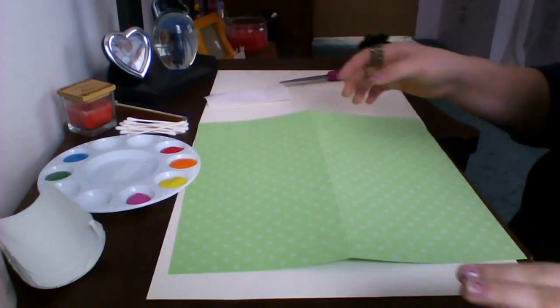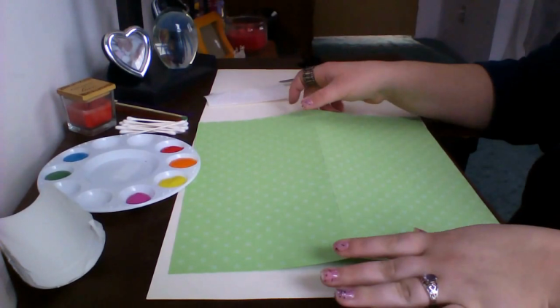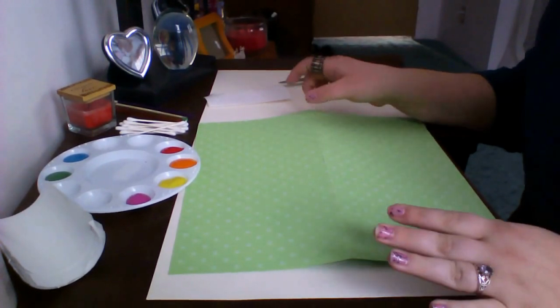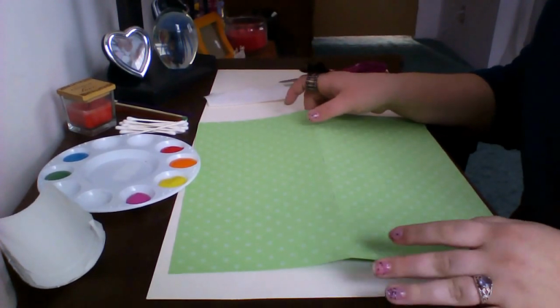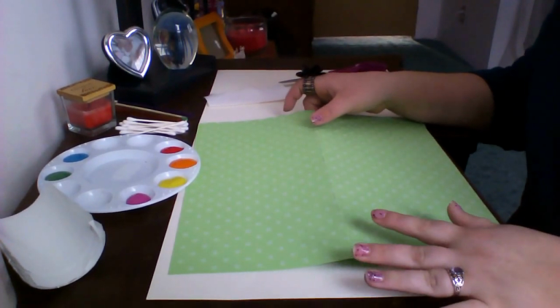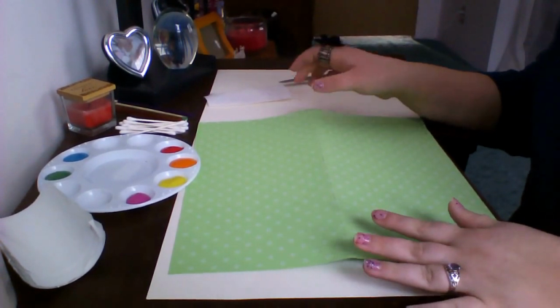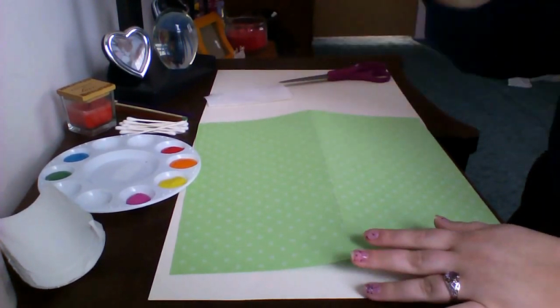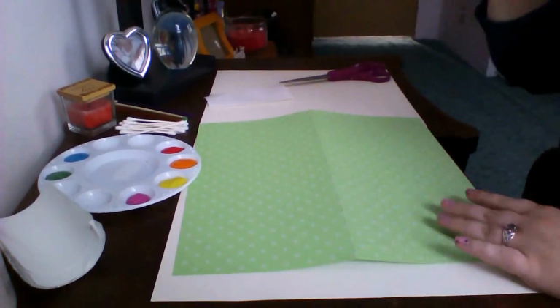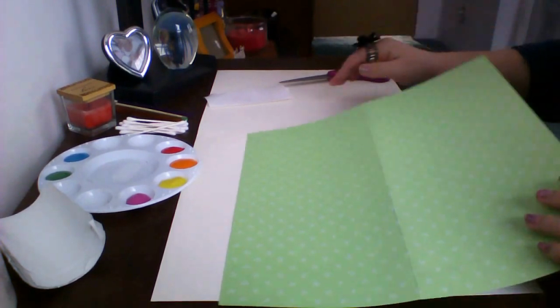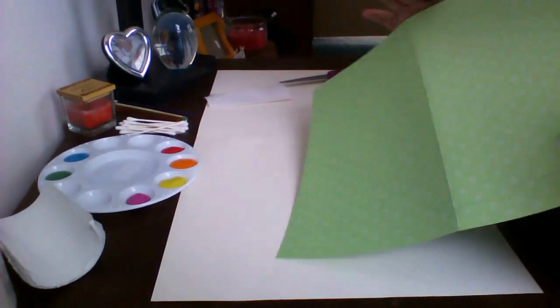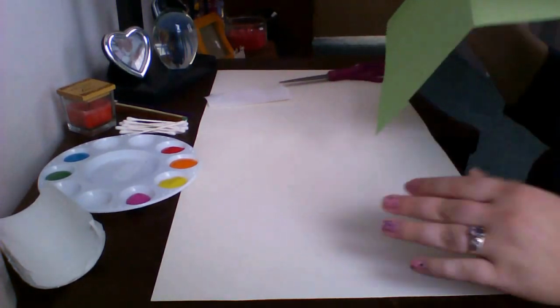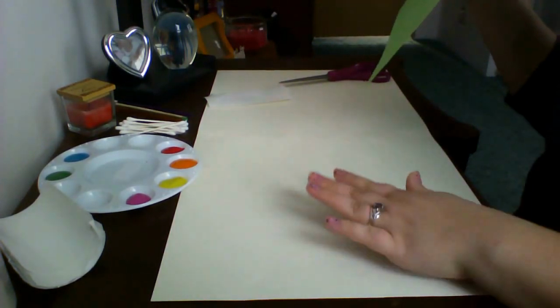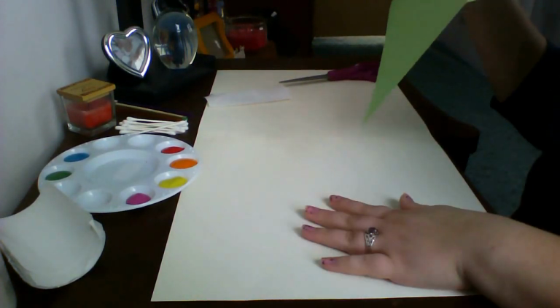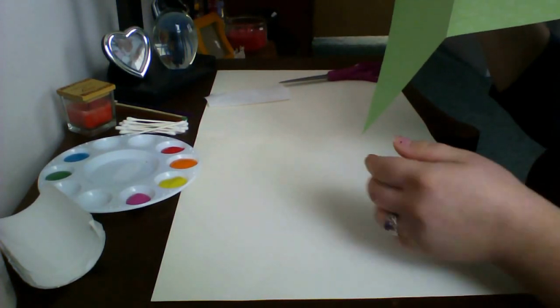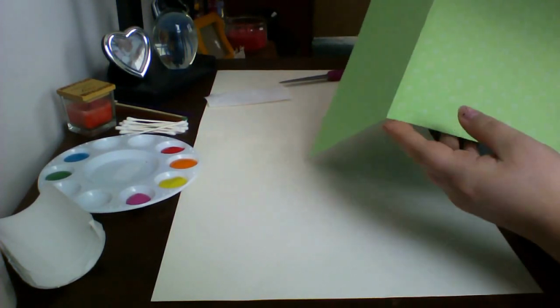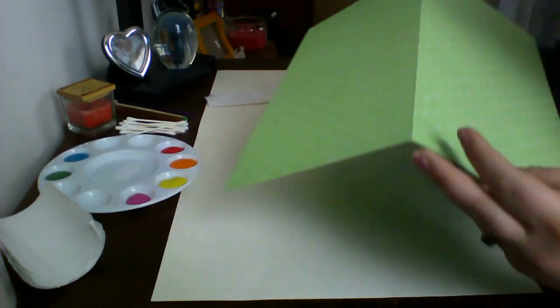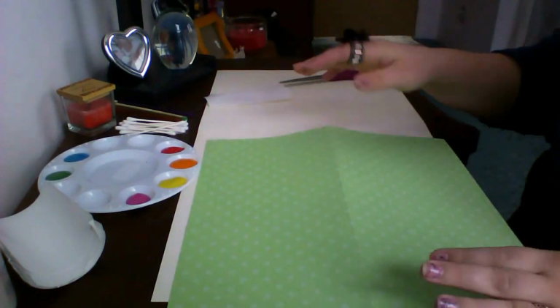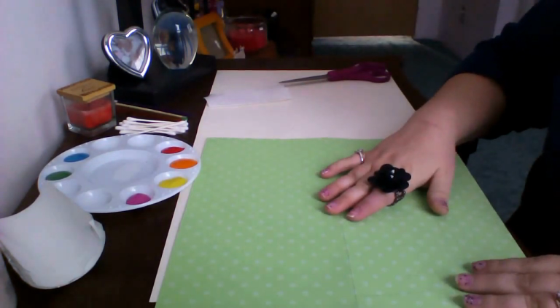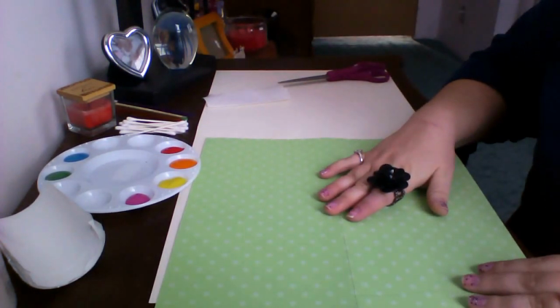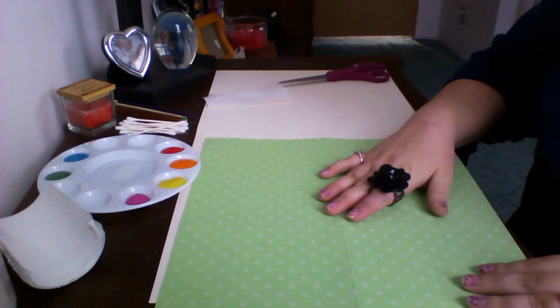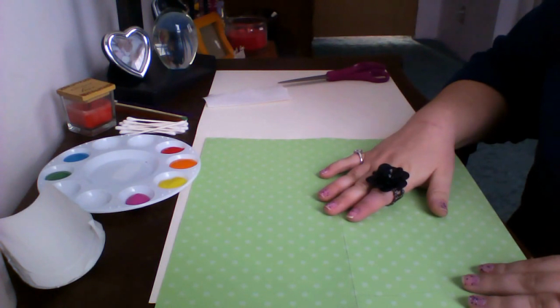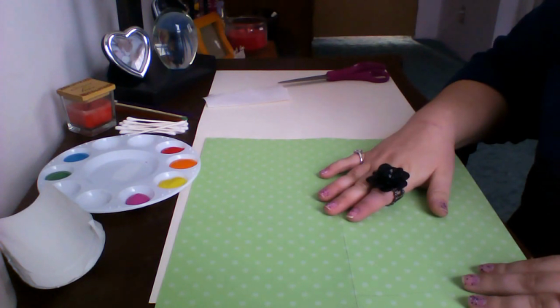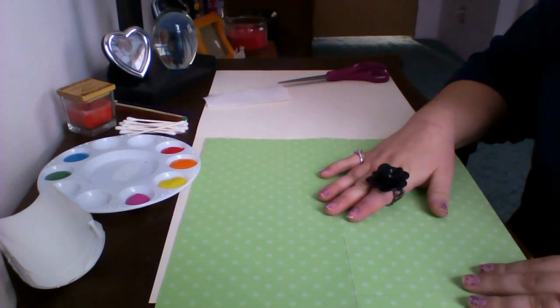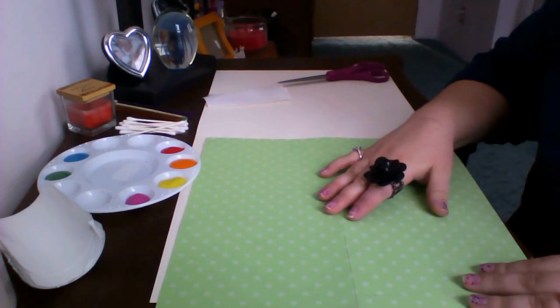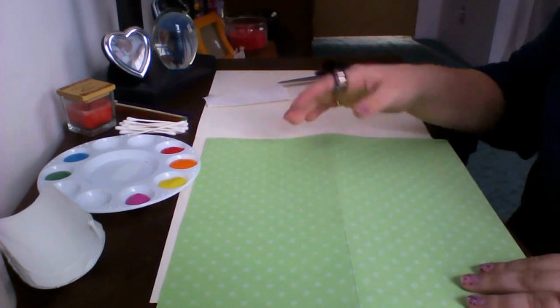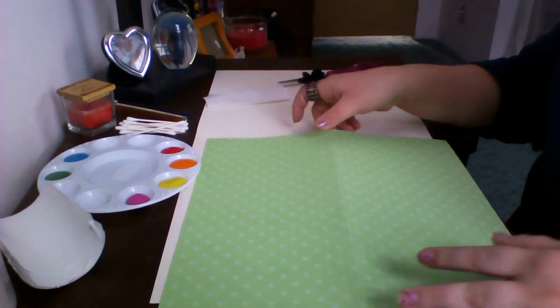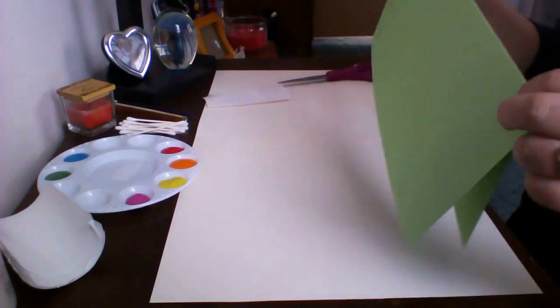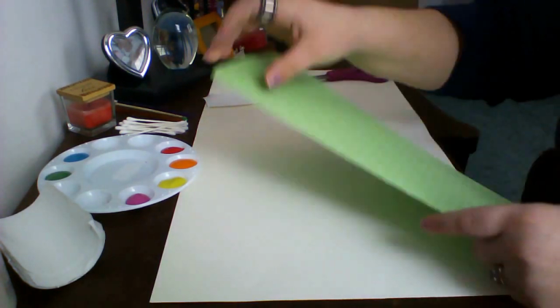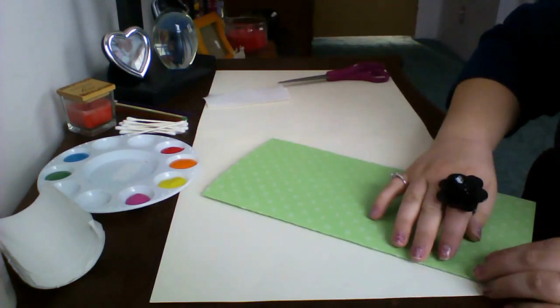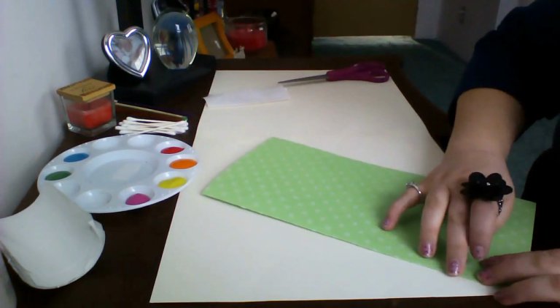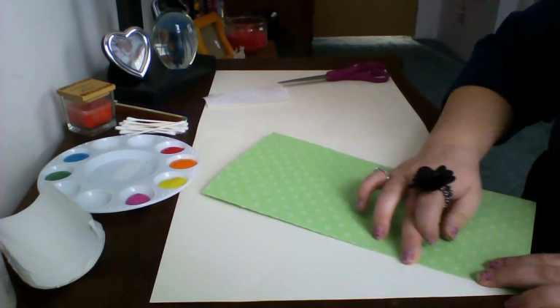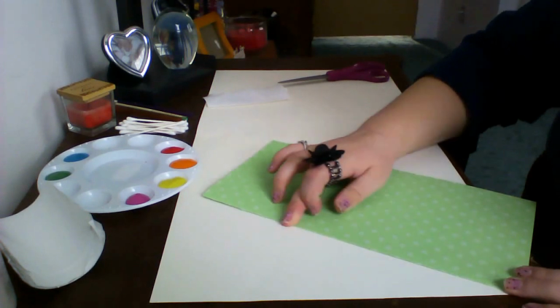First, we're going to be taking a piece of plain white paper and a piece of paper that has a contrasting color. We're going to be folding it in half.